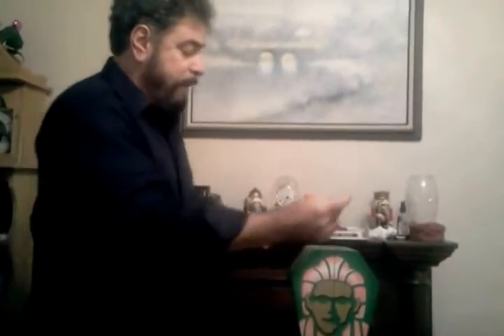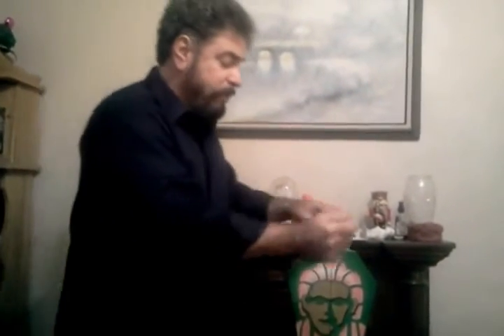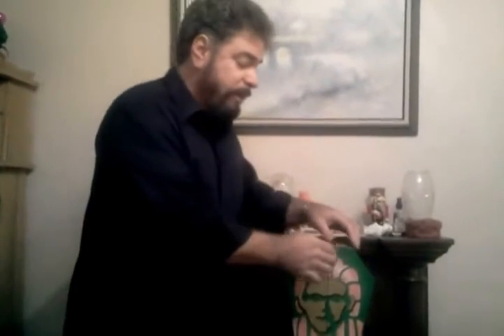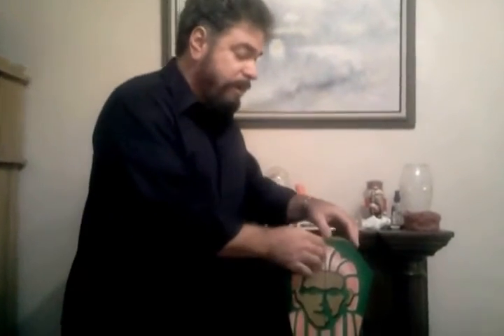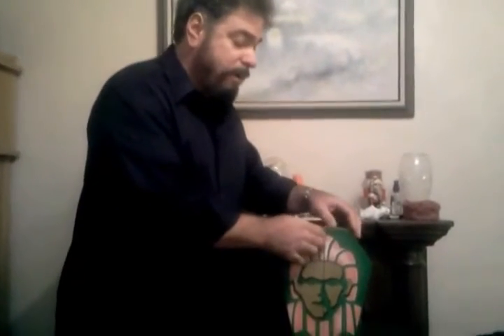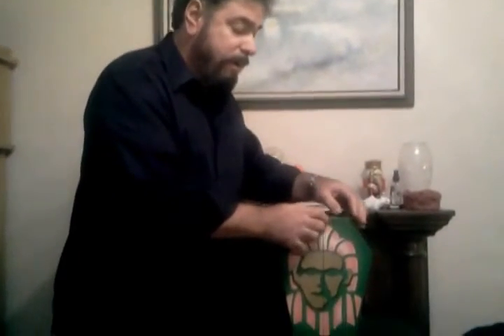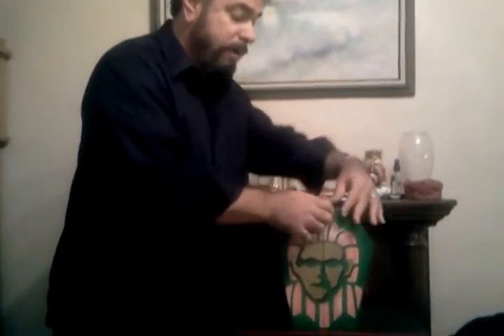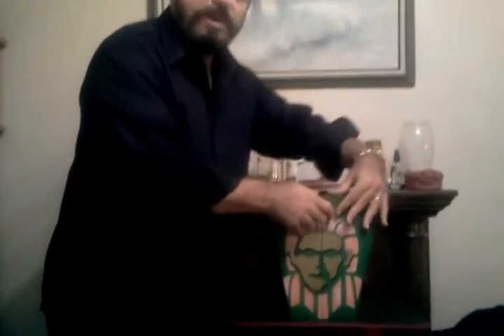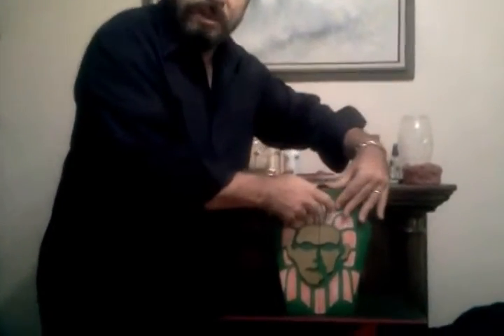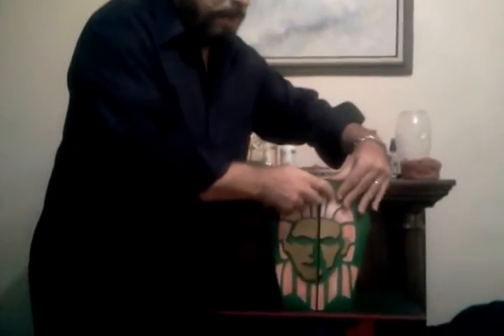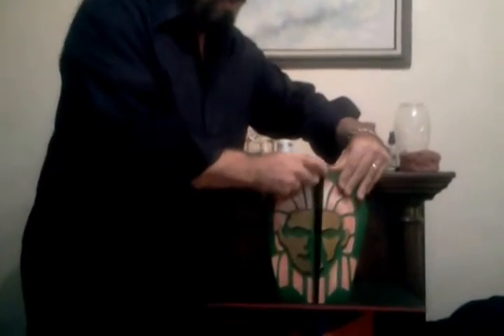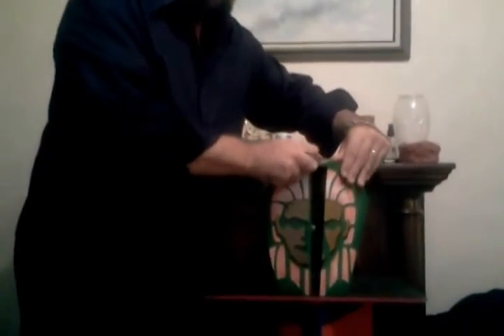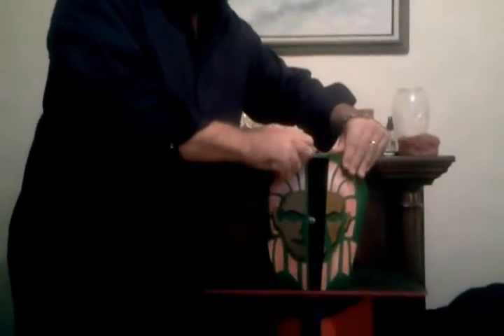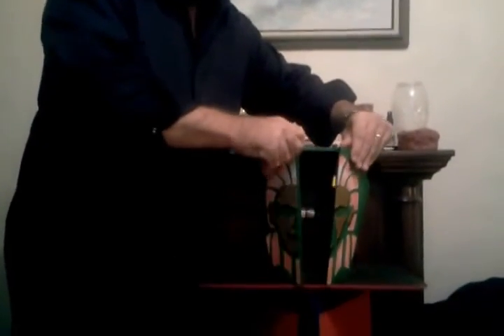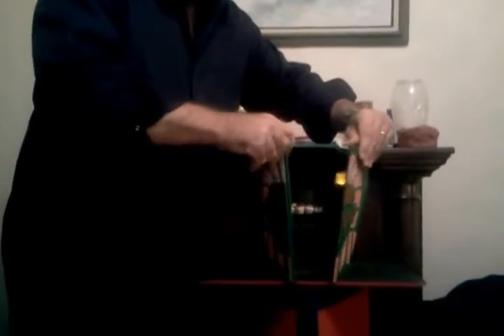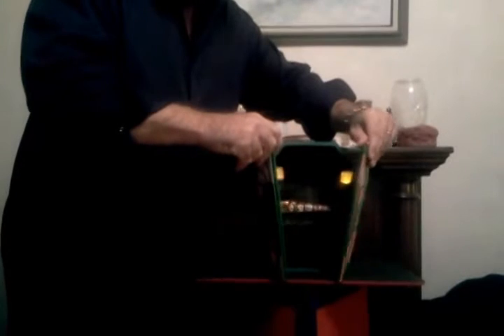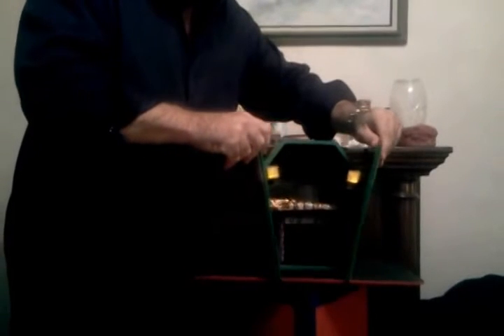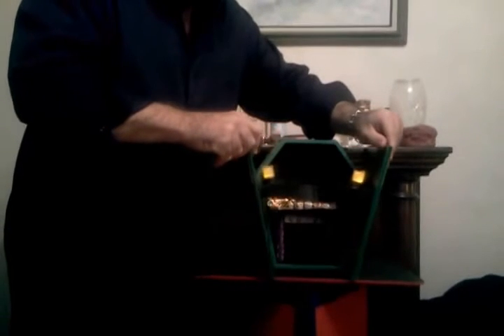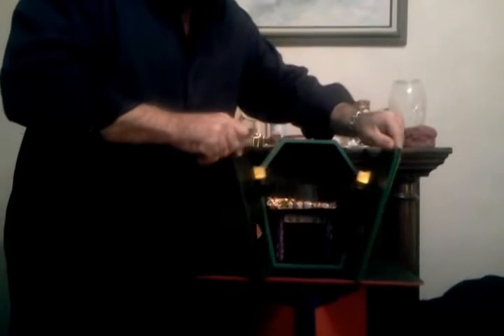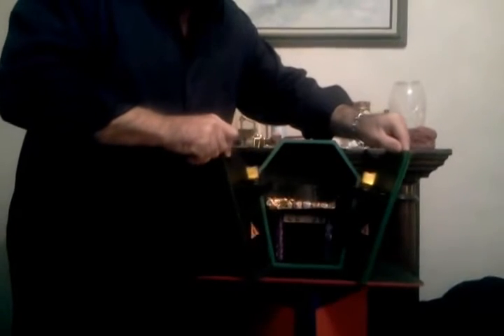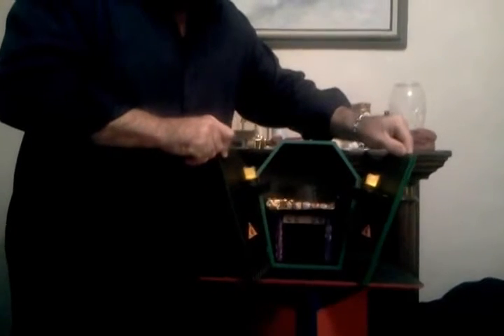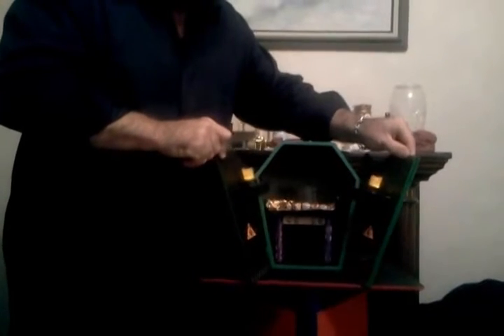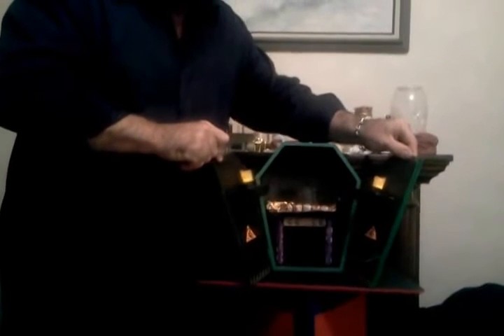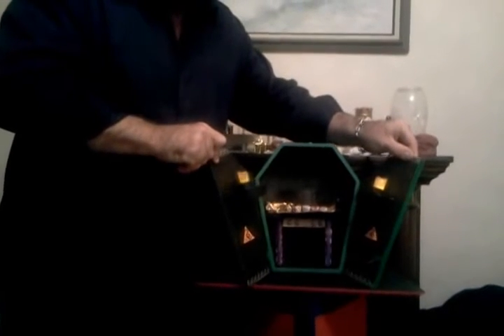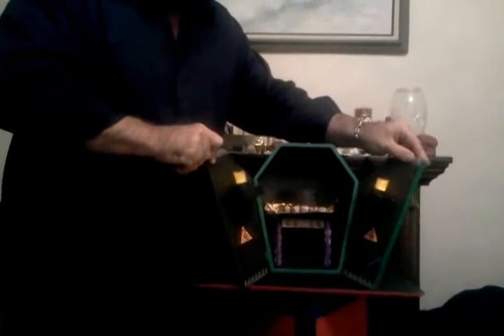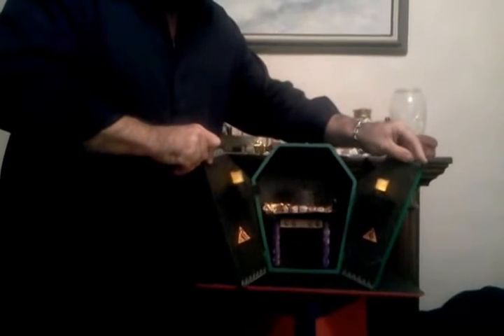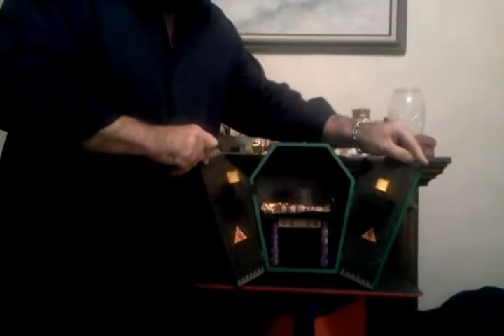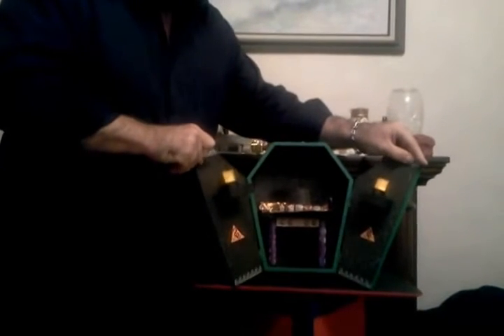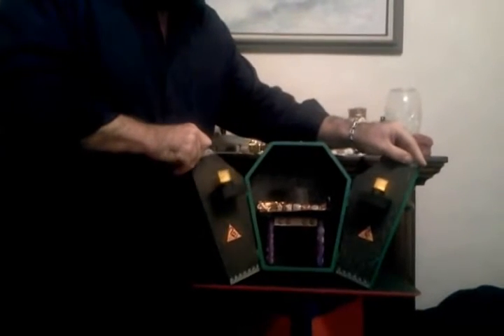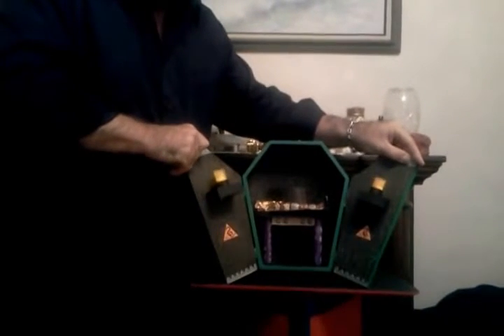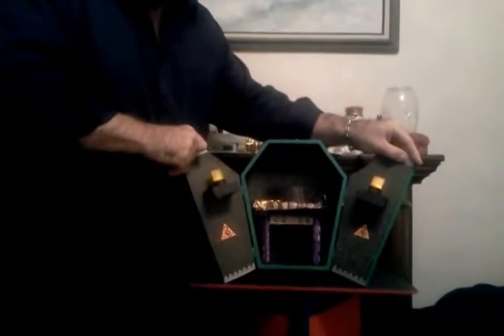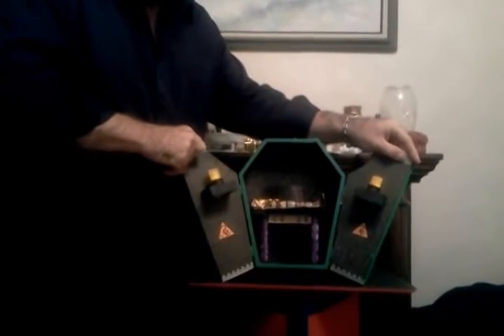If you scan over here, this is the temple. Let's open this up. All right, pretty cool, huh?